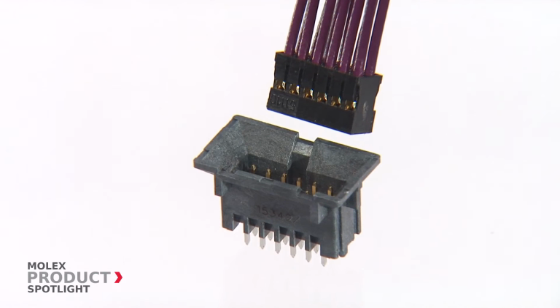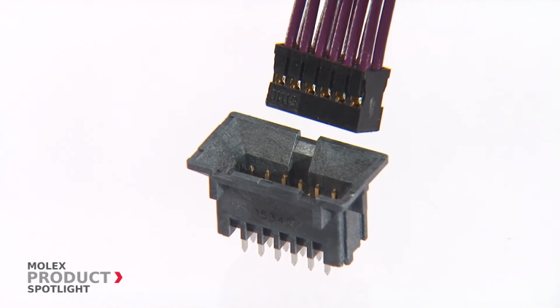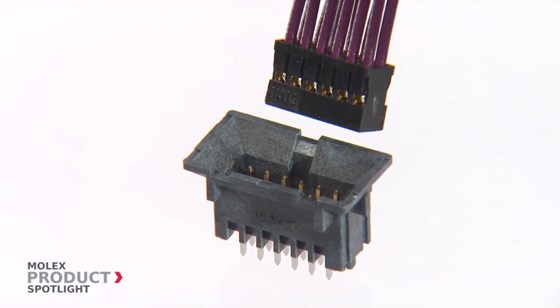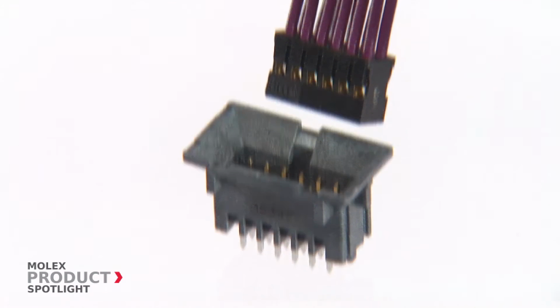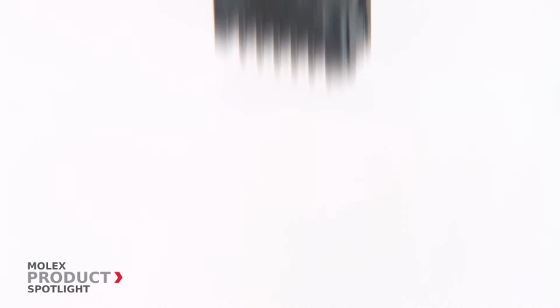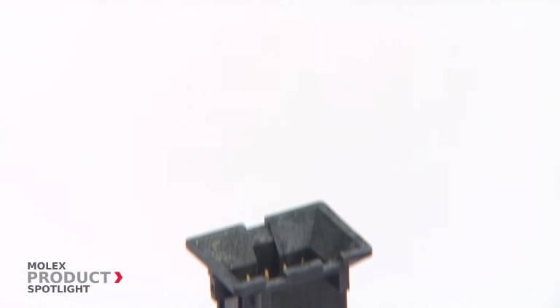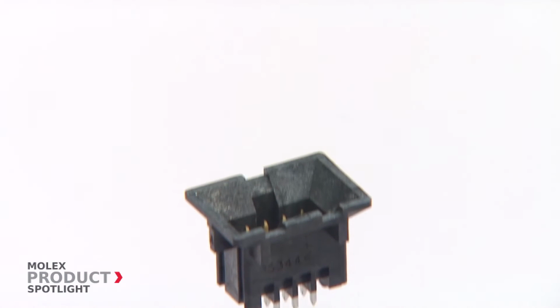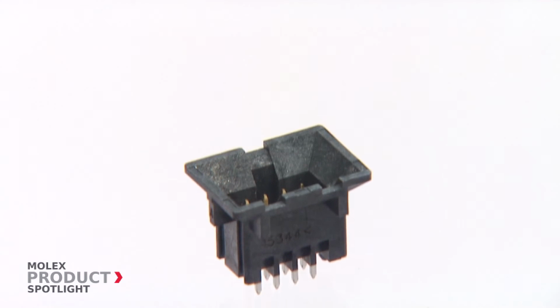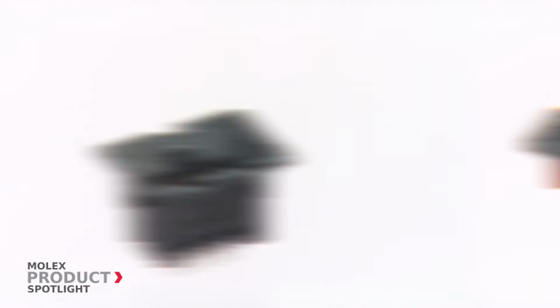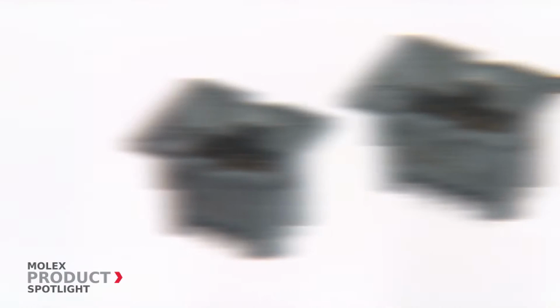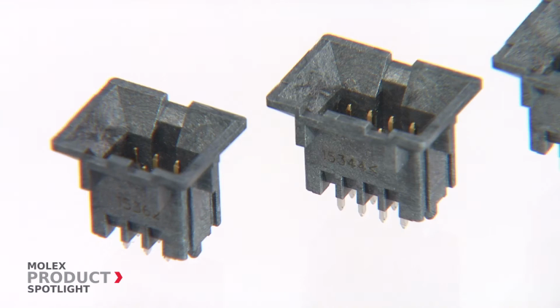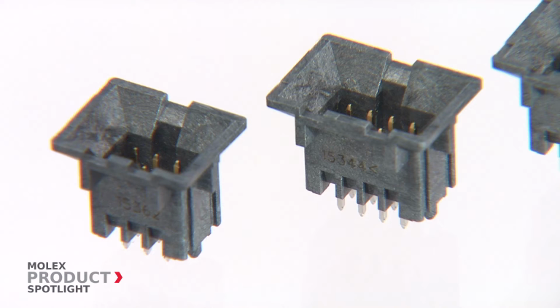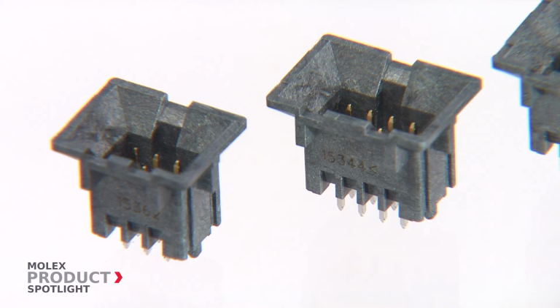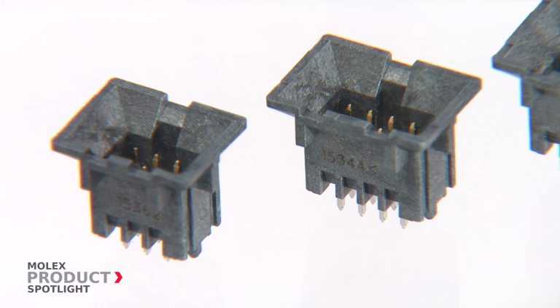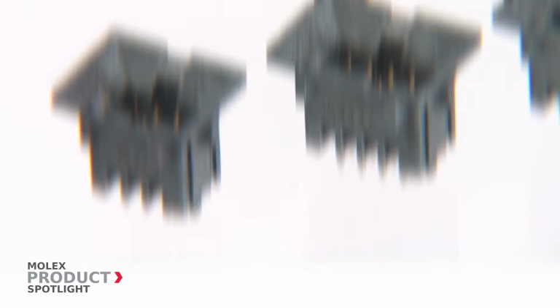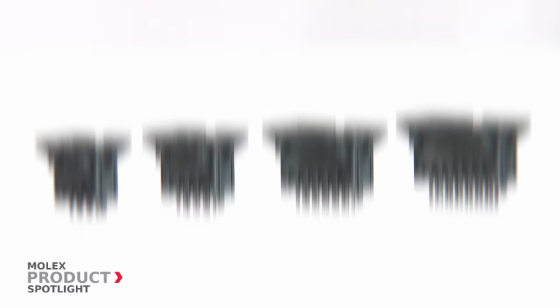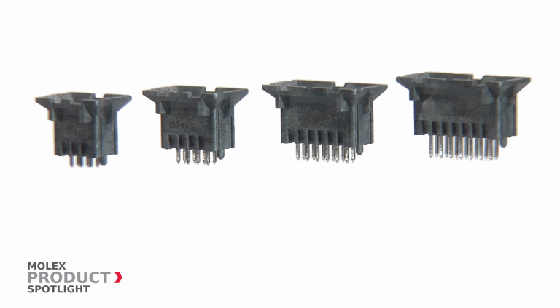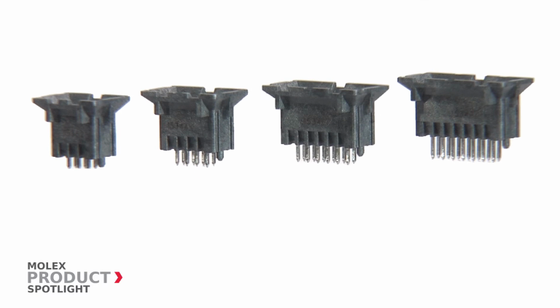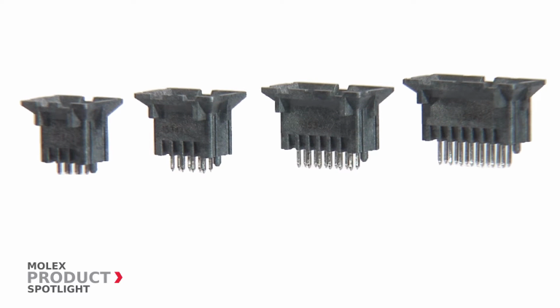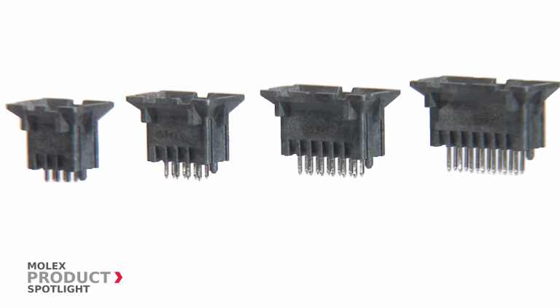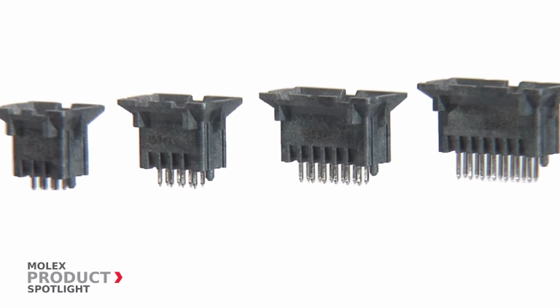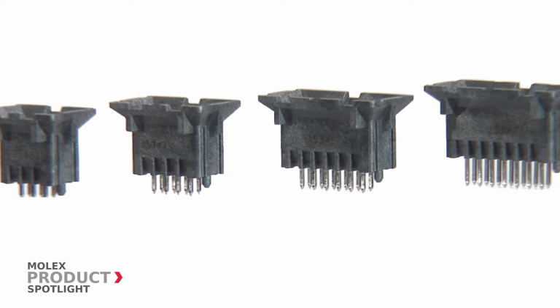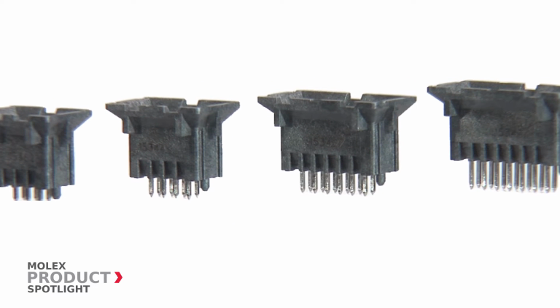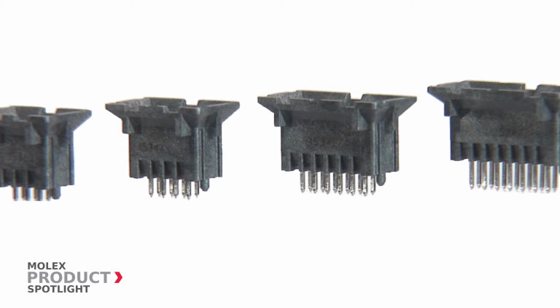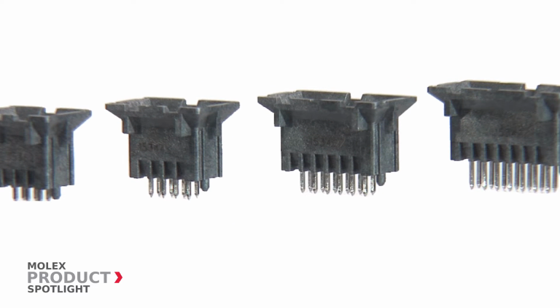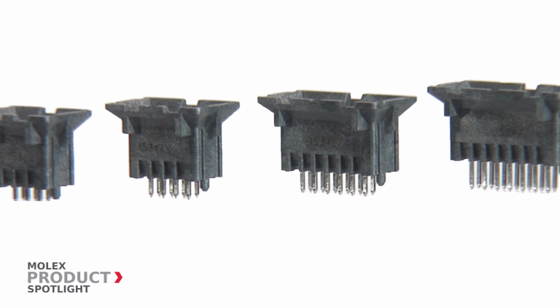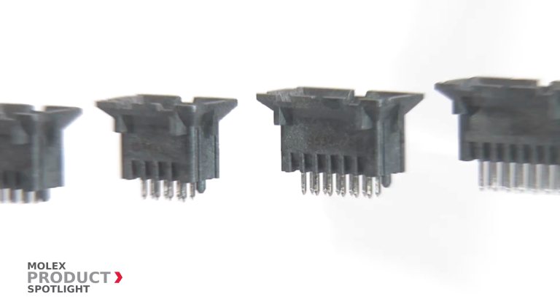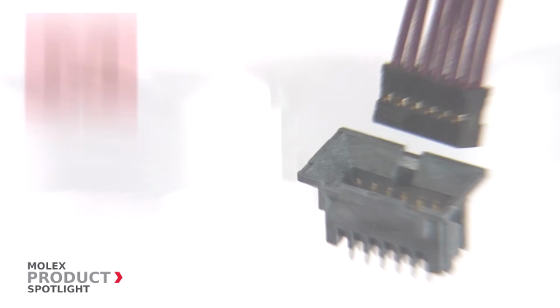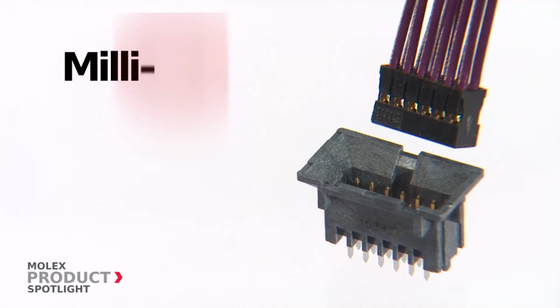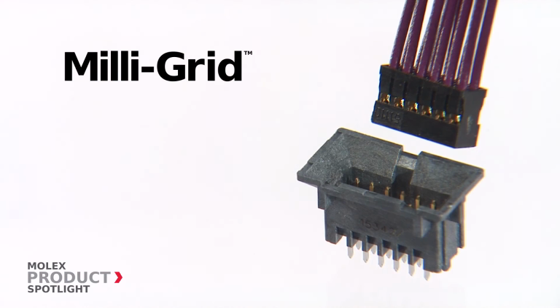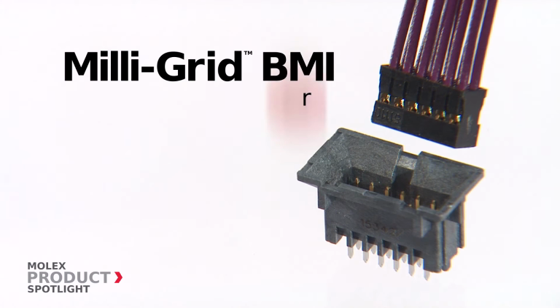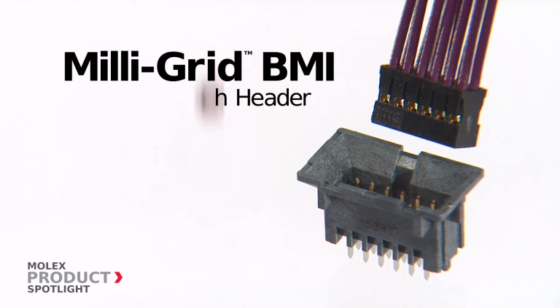Precision, fitting, durability — you need a connector that offers the complete package to assure reliable mating every time. The Molex Milligrid BMI, or blind mate interface, is a fully shrouded 2 millimeter pitch header that offers the smallest blind mating interface available.